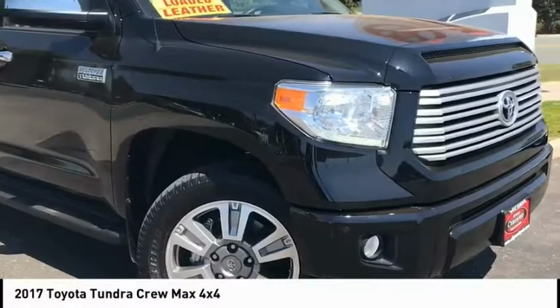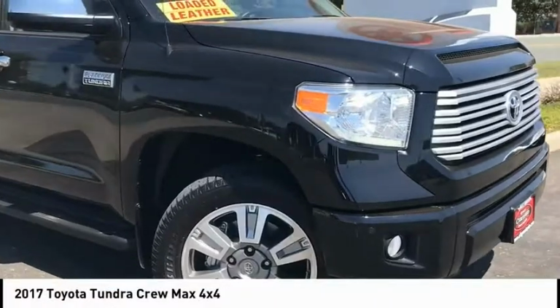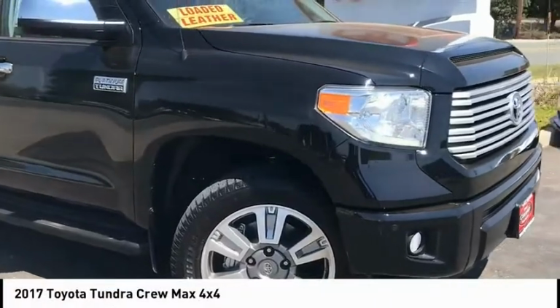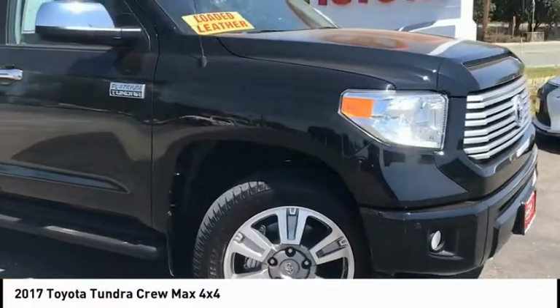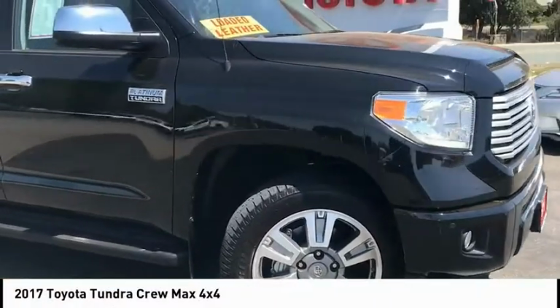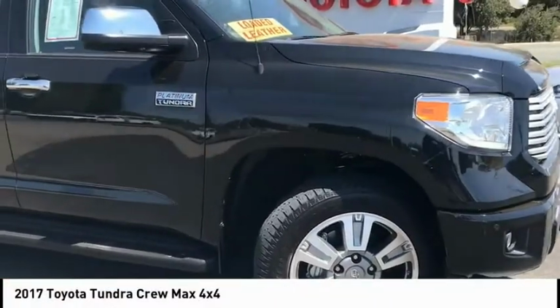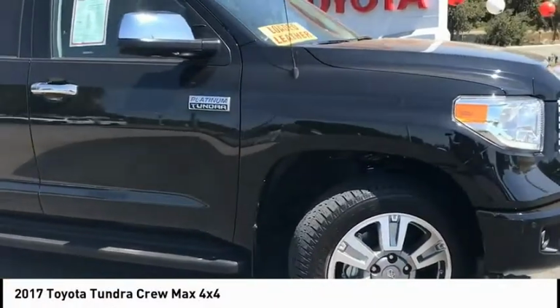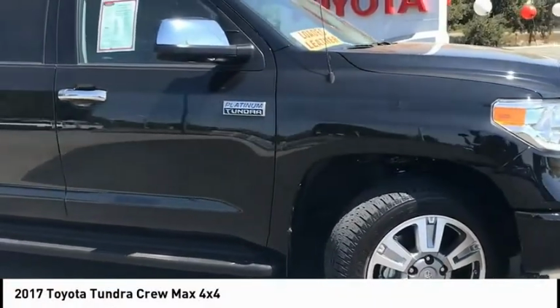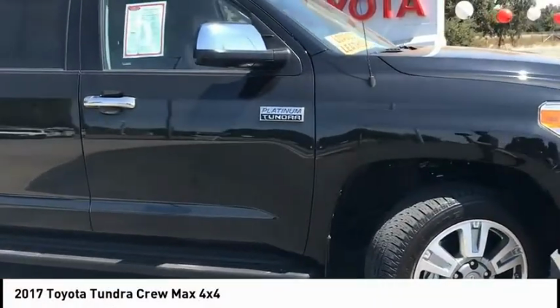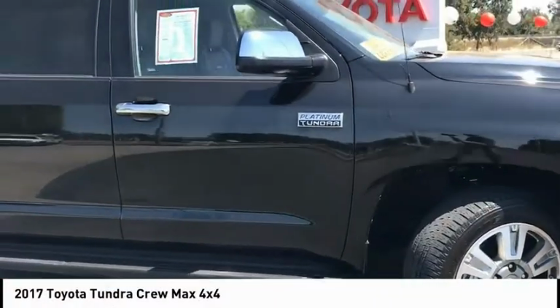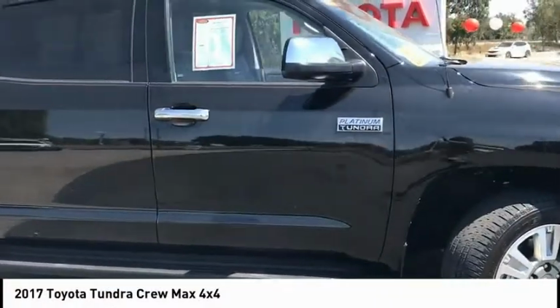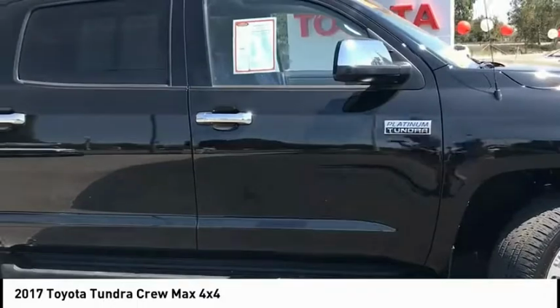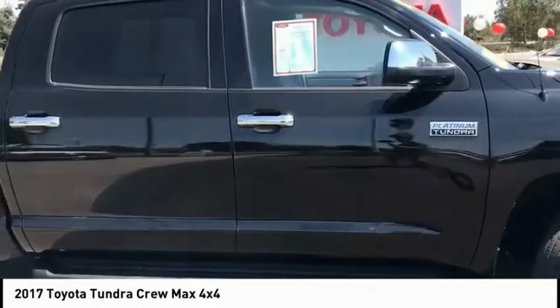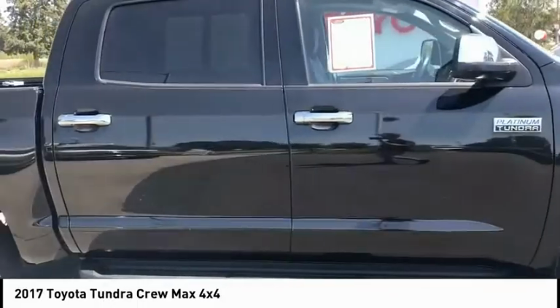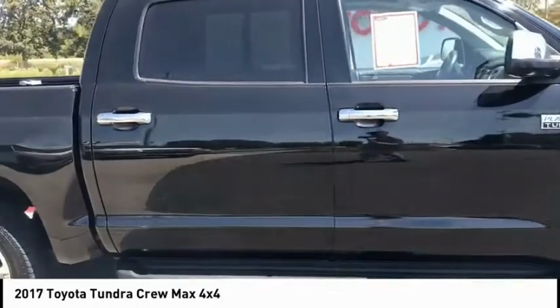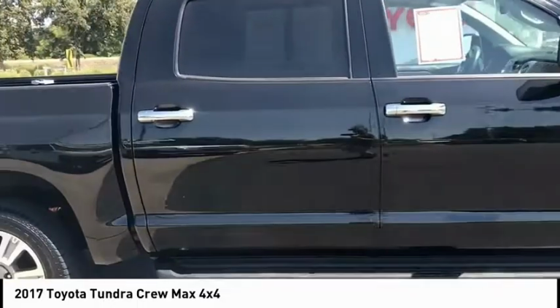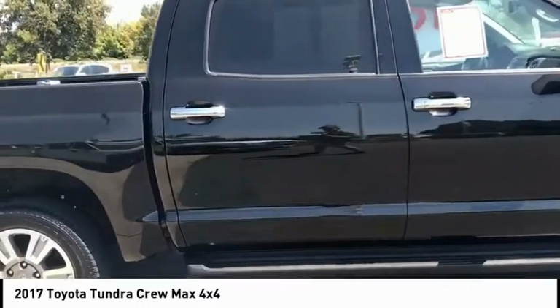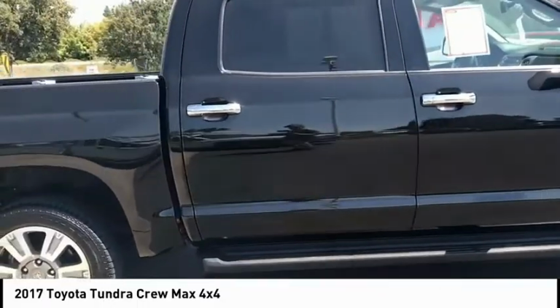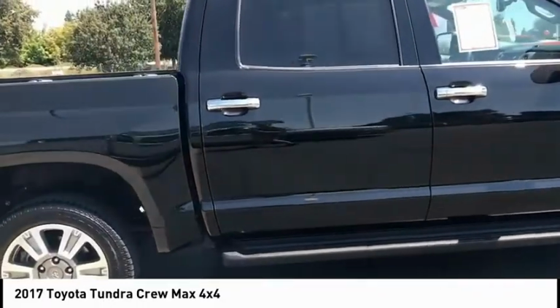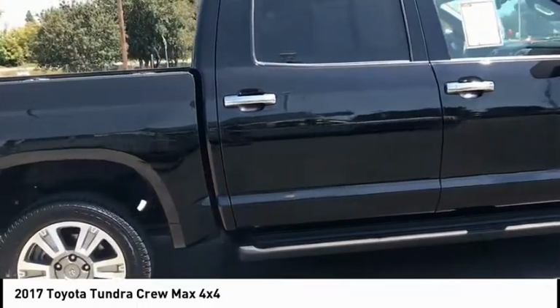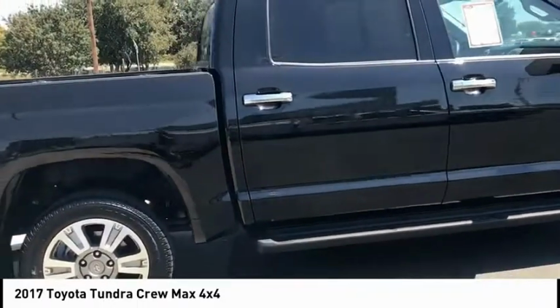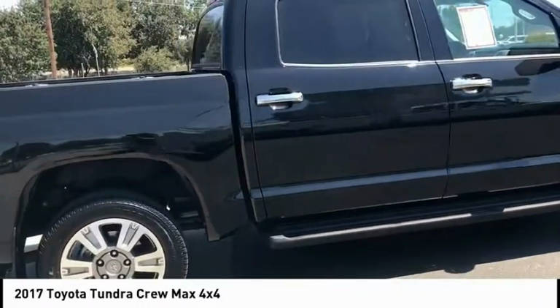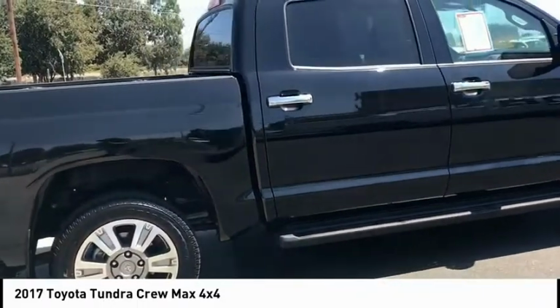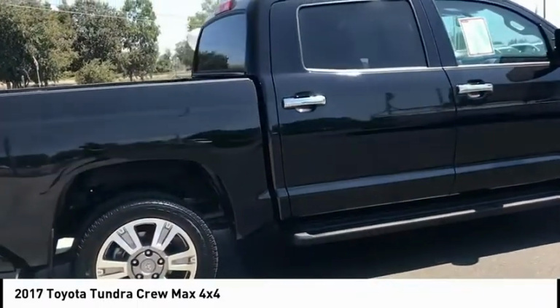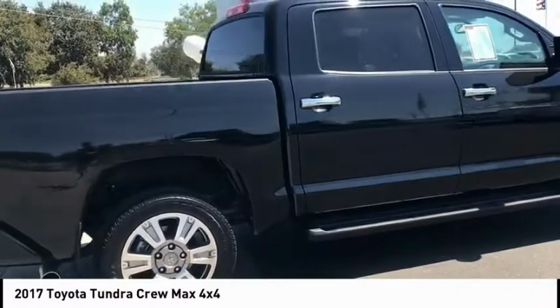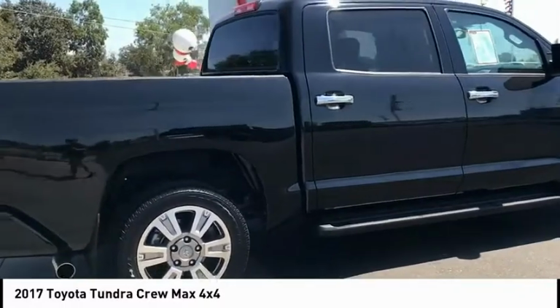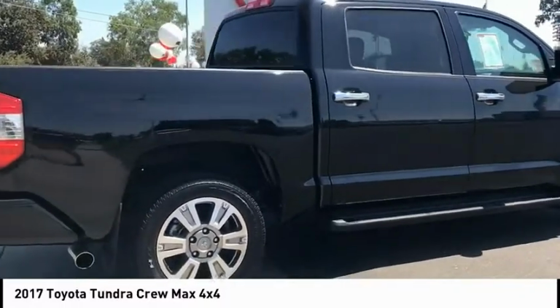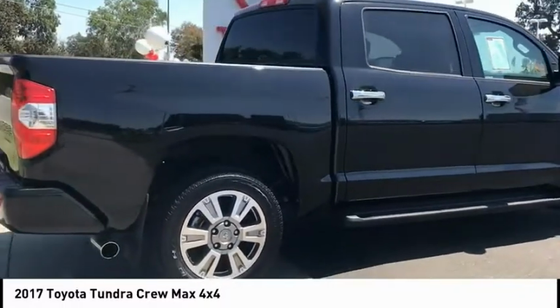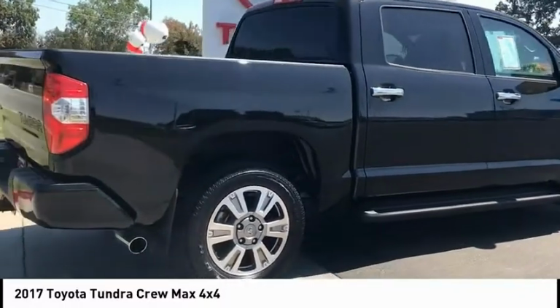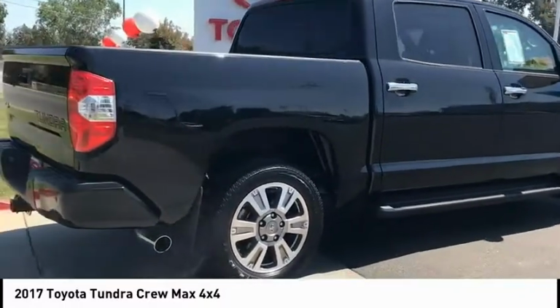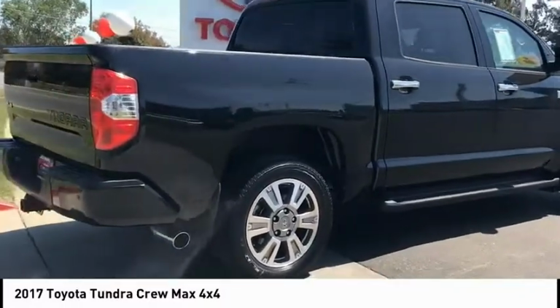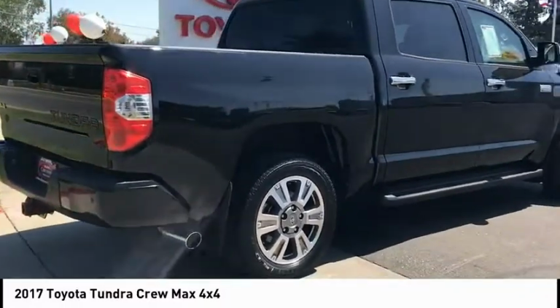Come test drive the 2017 Tundra. Tundra has a number of unique features useful for those using it as a work truck, including extra large door handles, a deck rail system, and an integrated tow hitch.